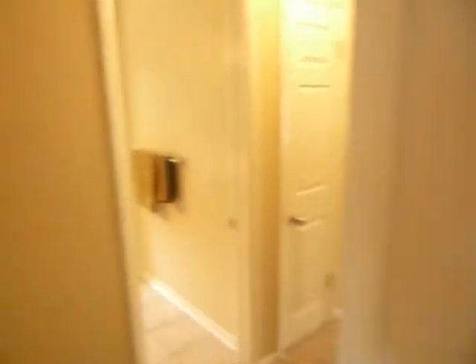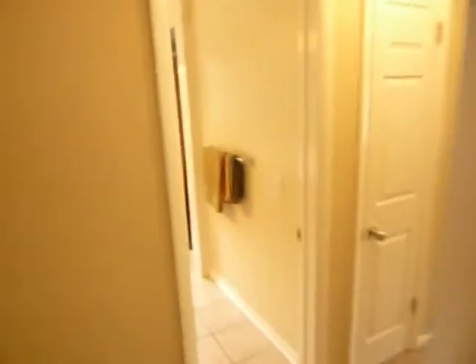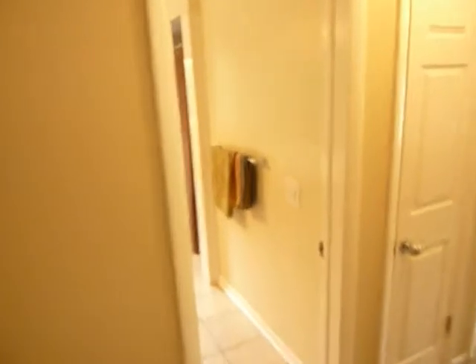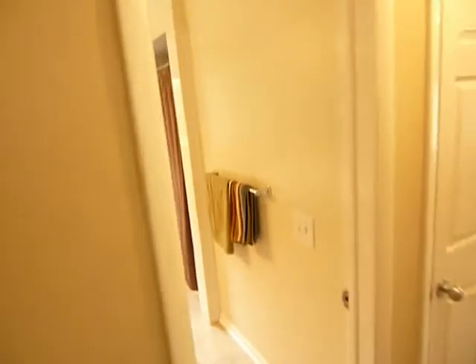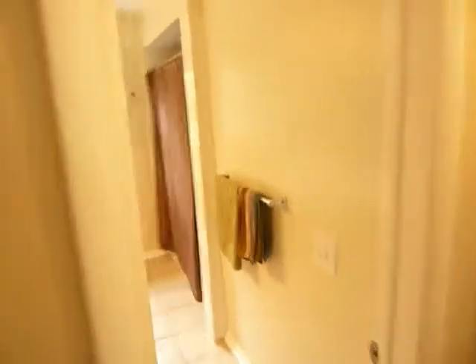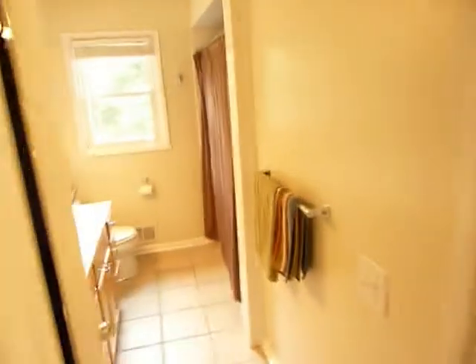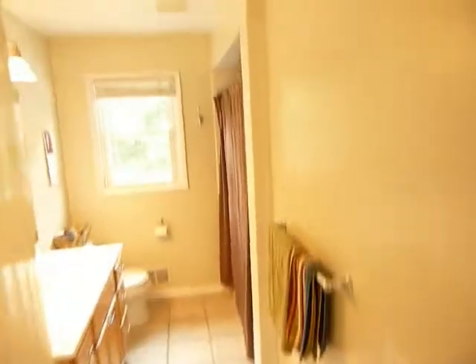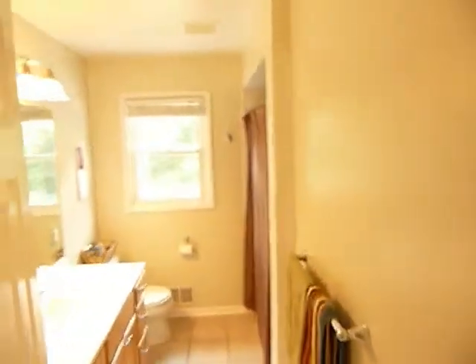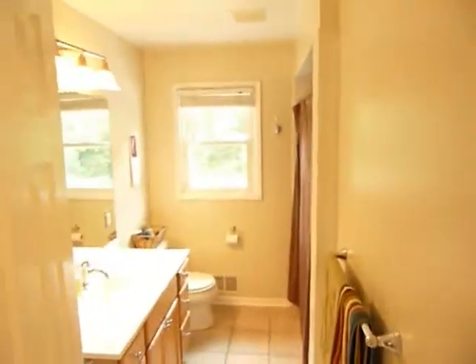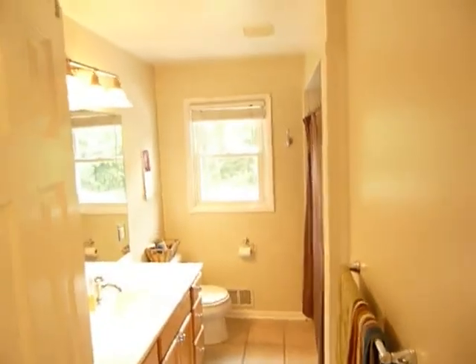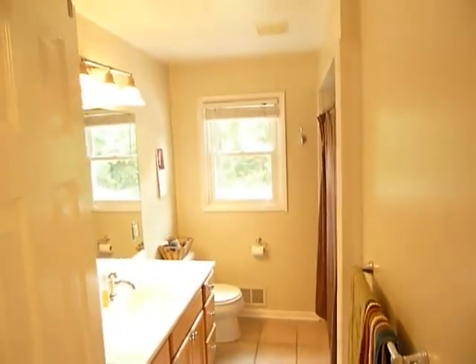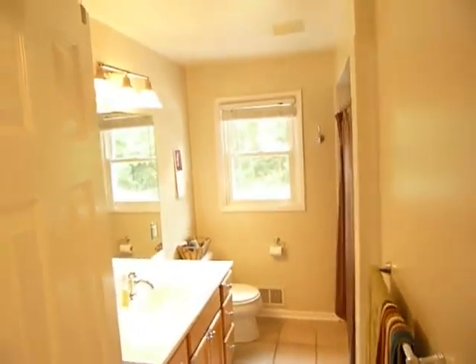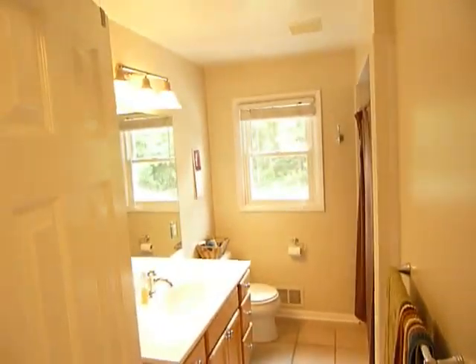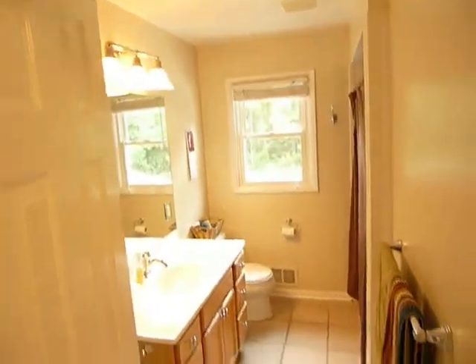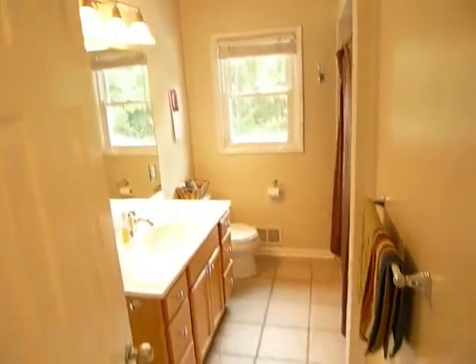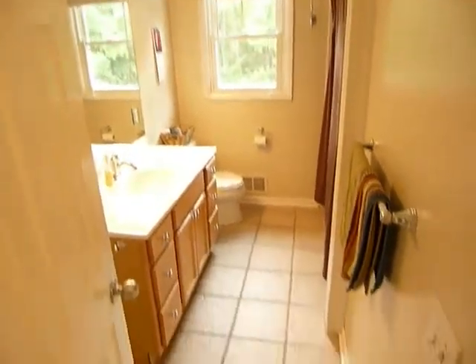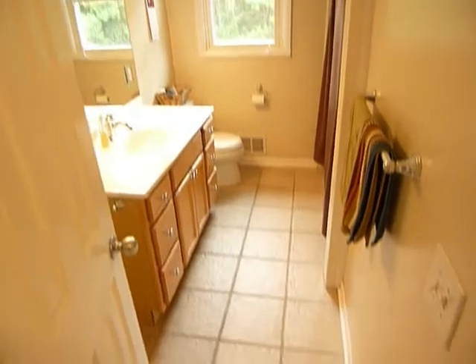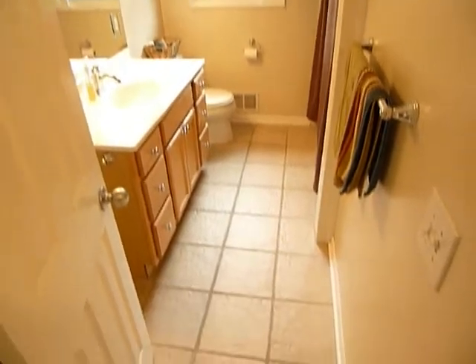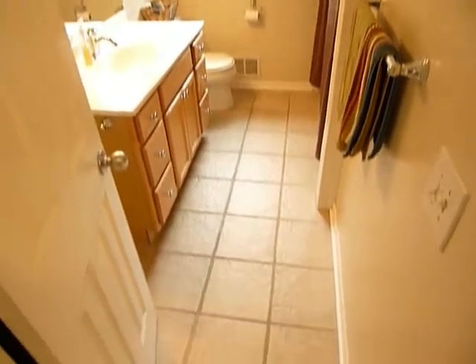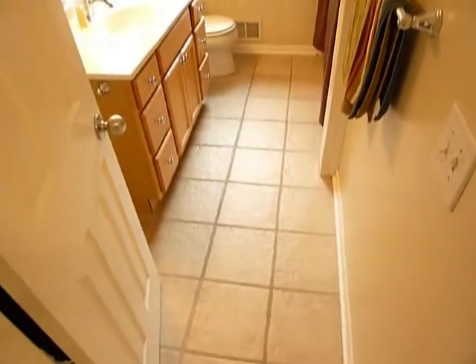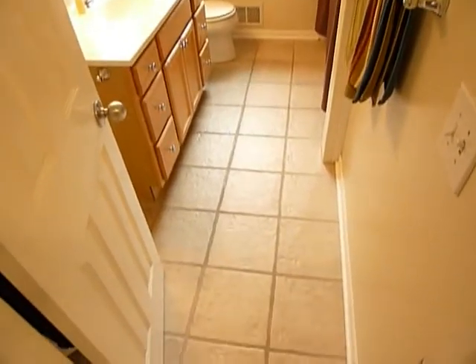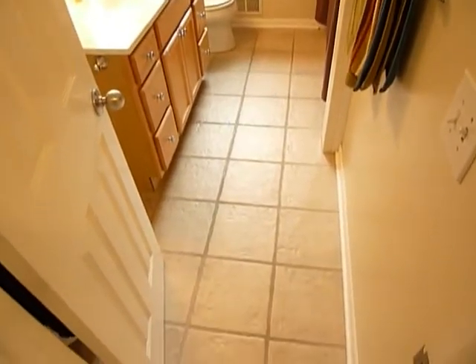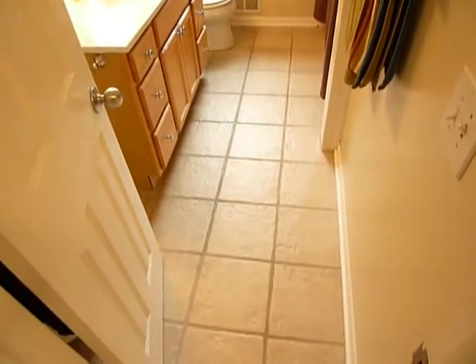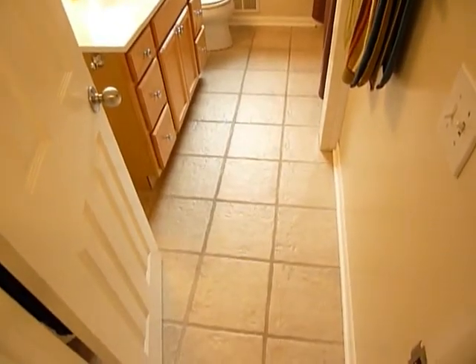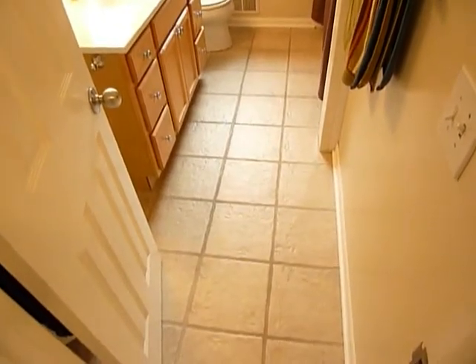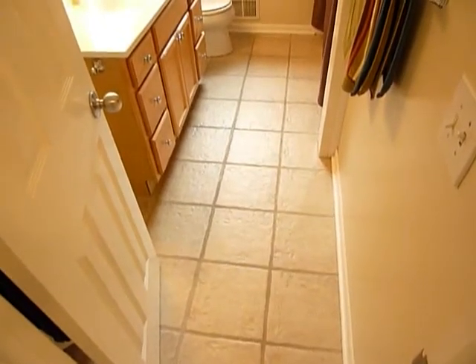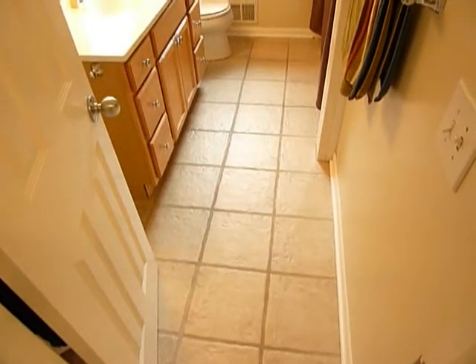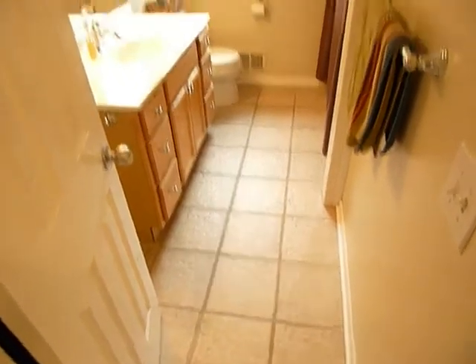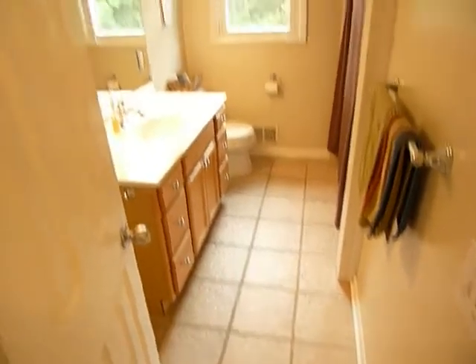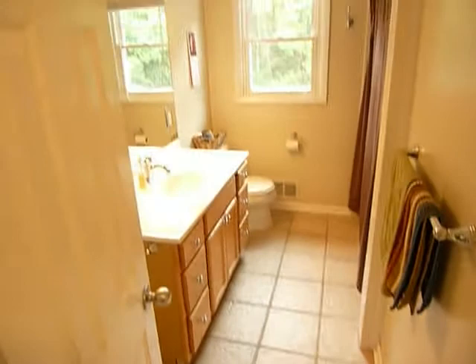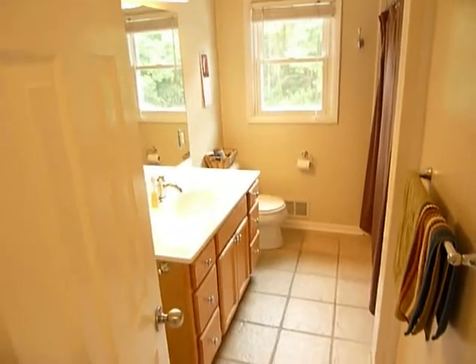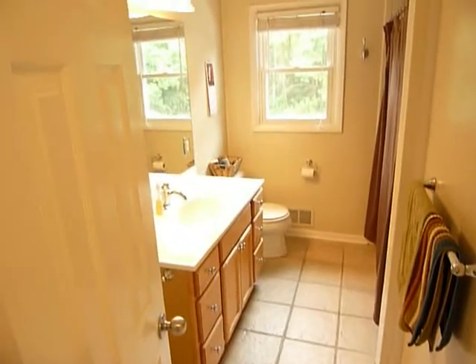Right off the master is a full bath with tub and shower. We've recently done ceramic tile floor and a hard surface countertop.